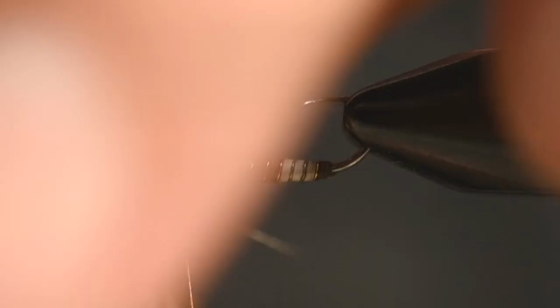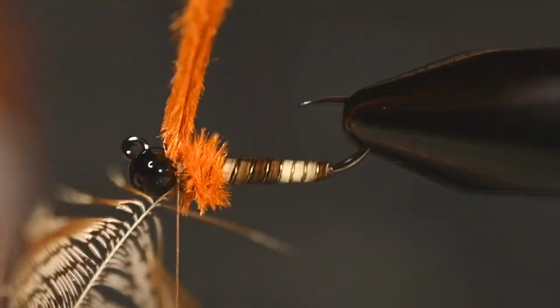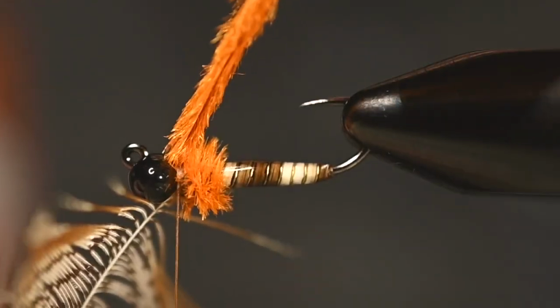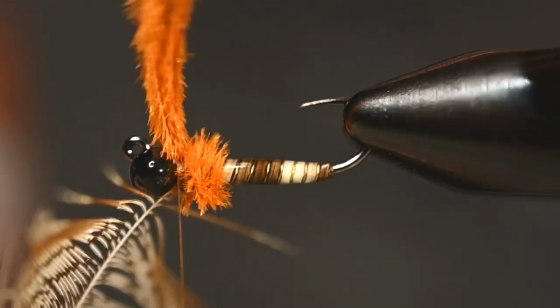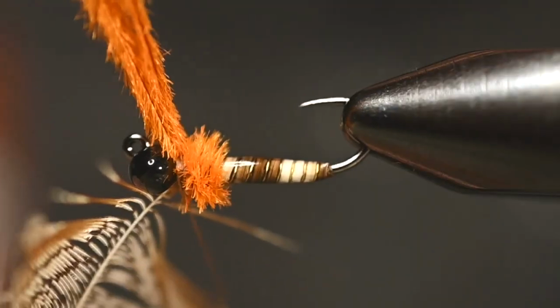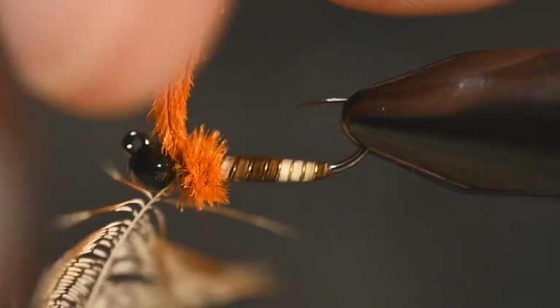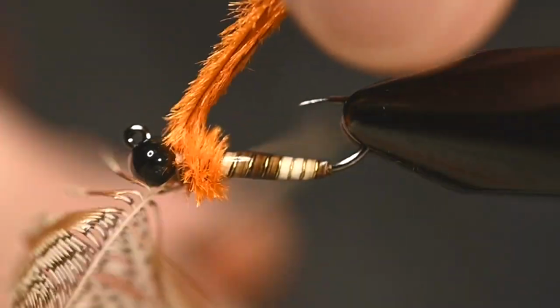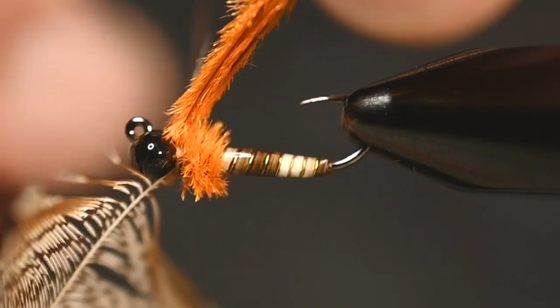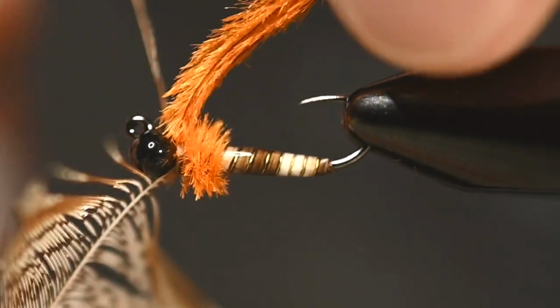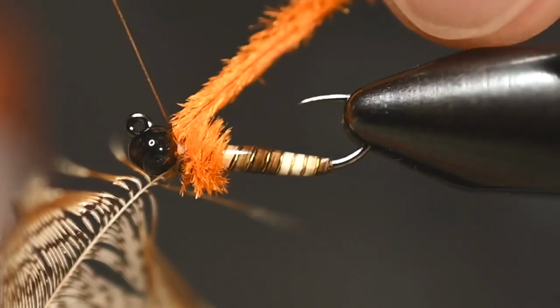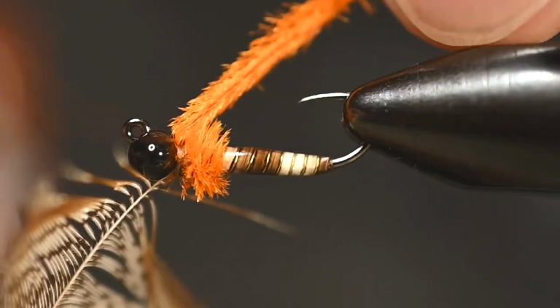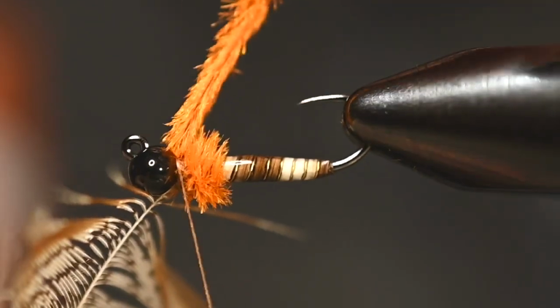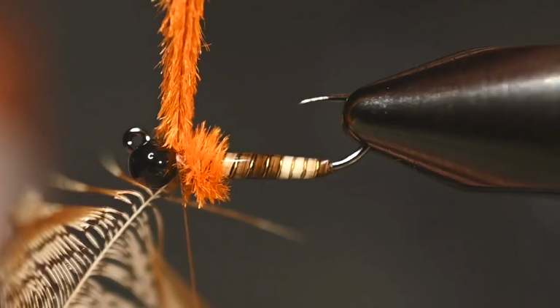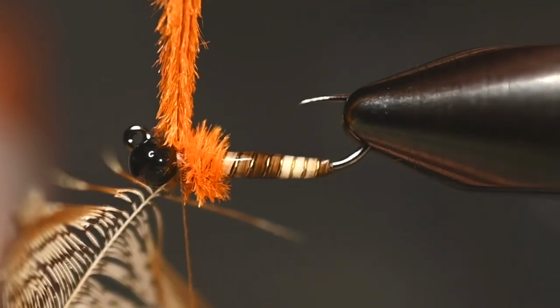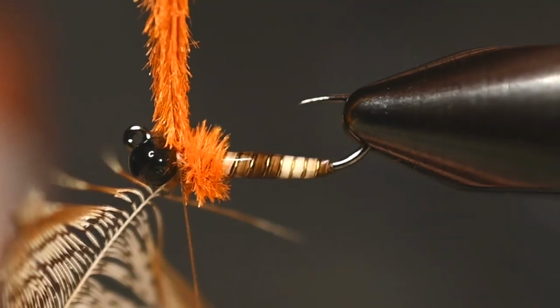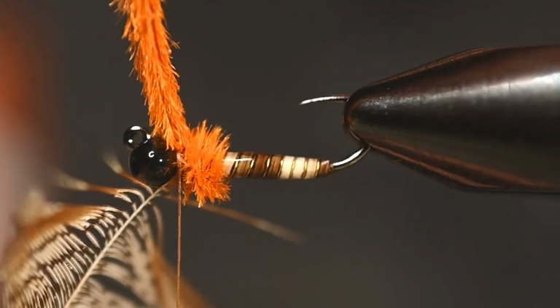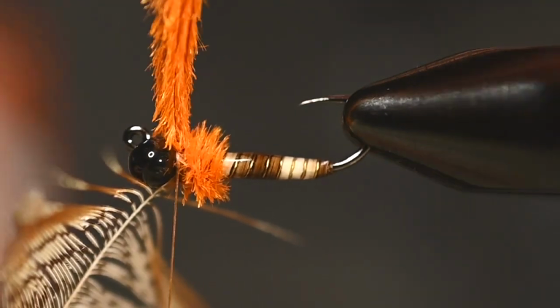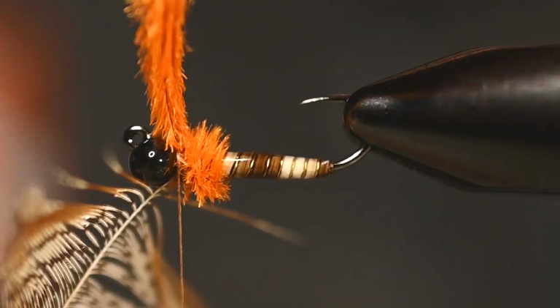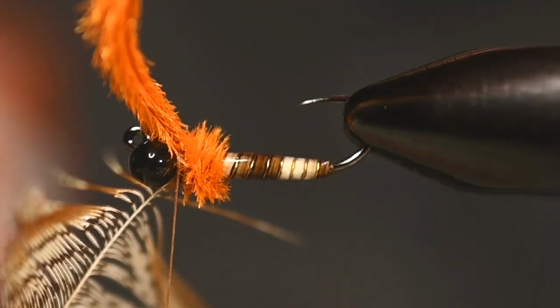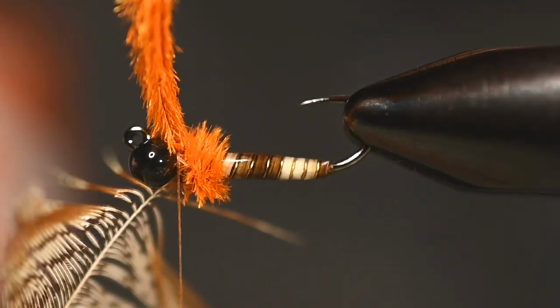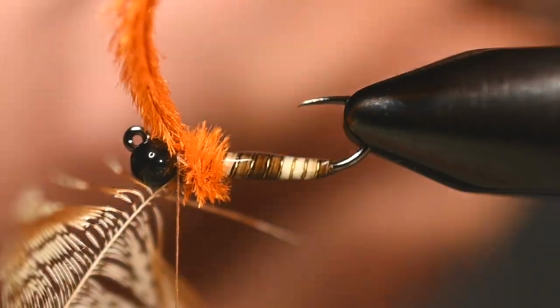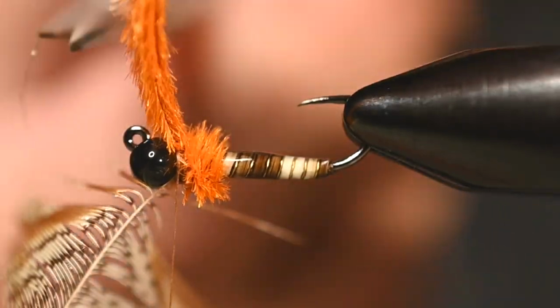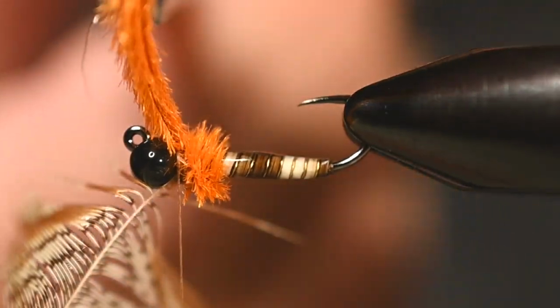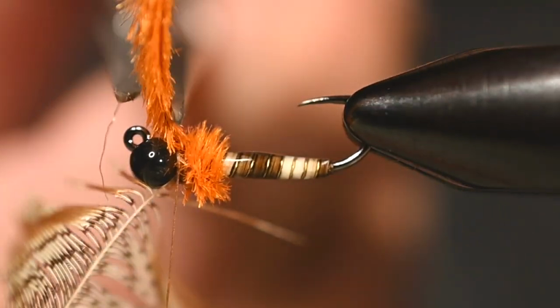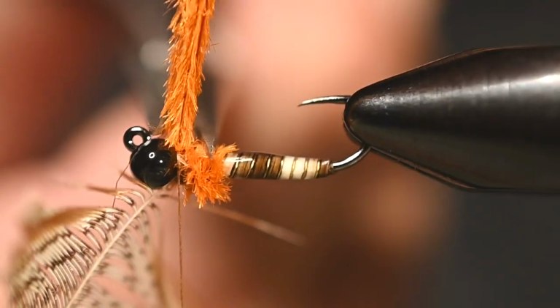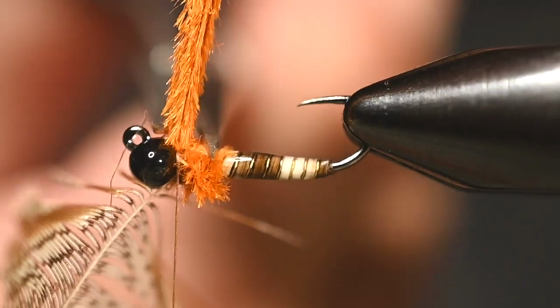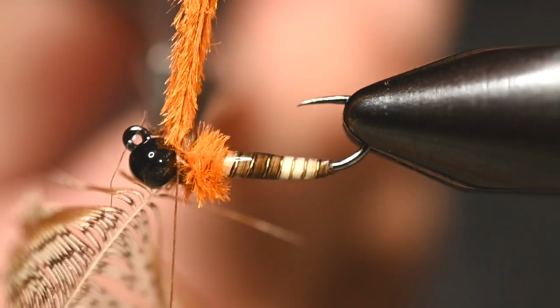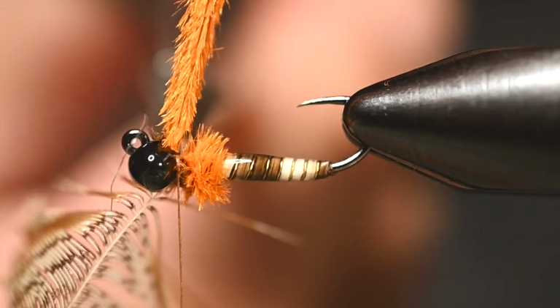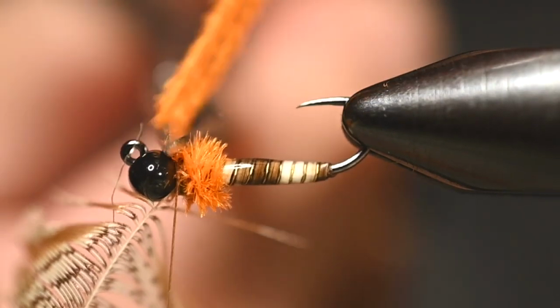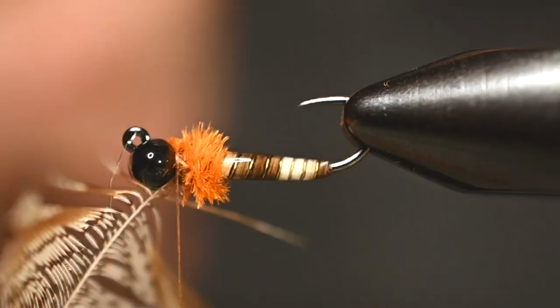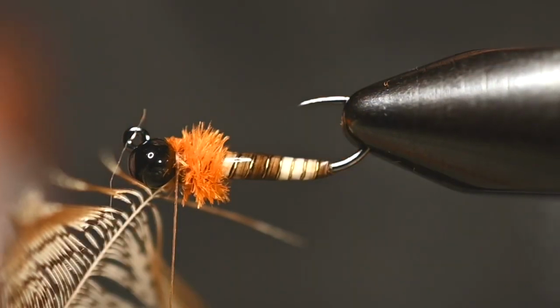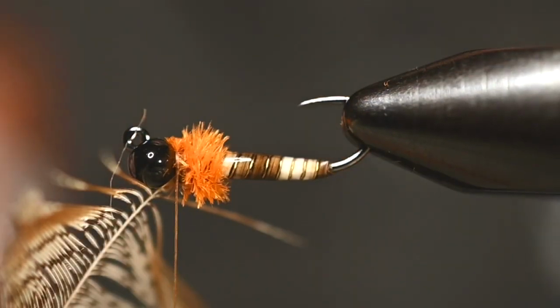Three good wraps, then get one wrap in front of that peacock, and now you can easily trim it out.